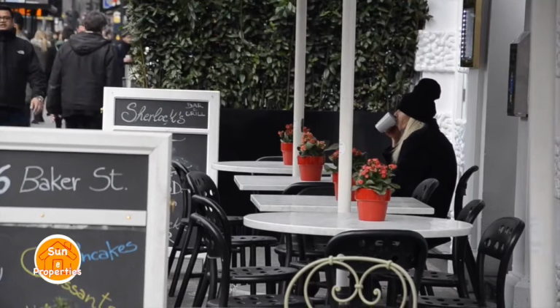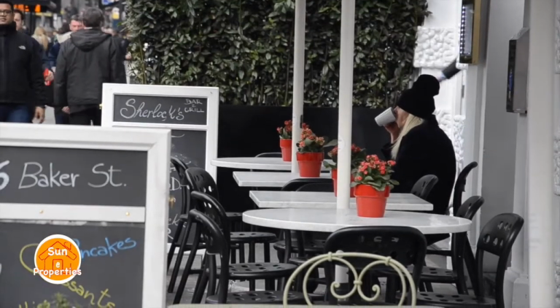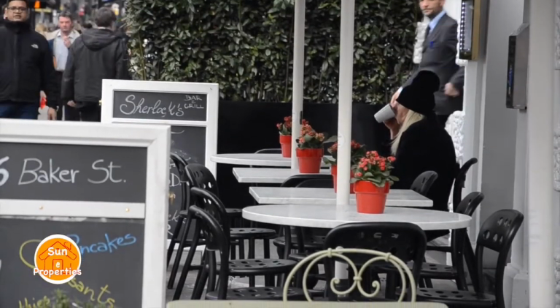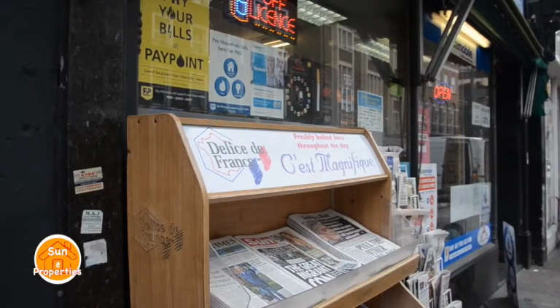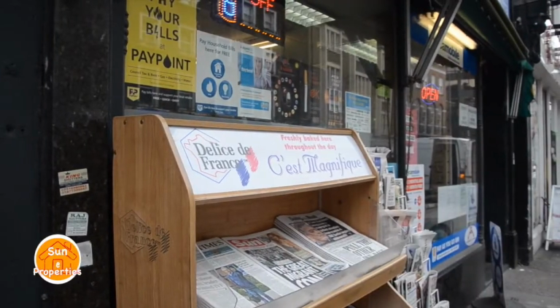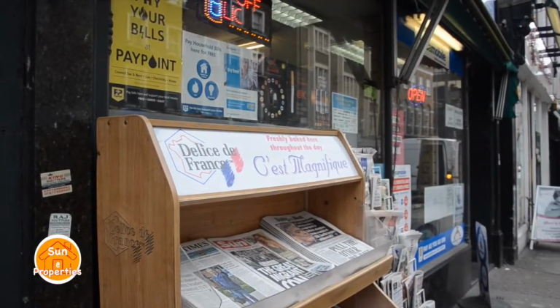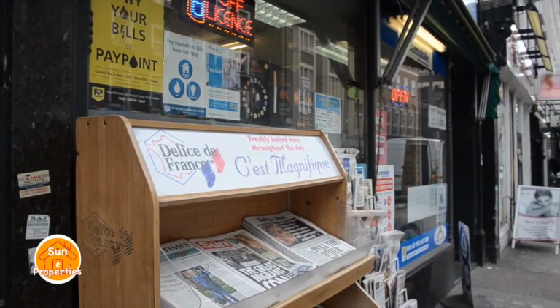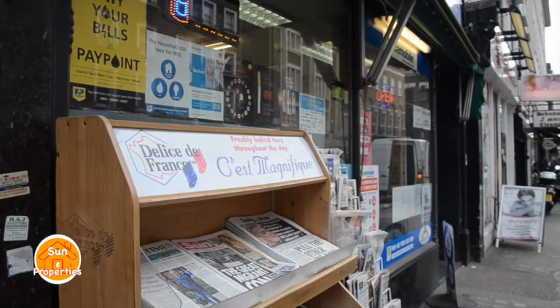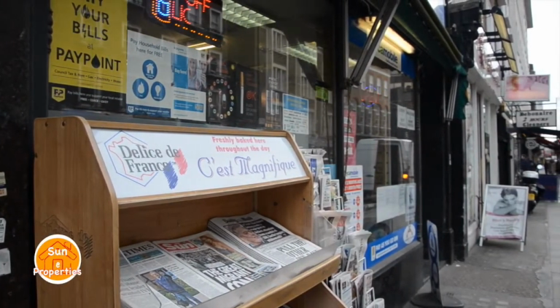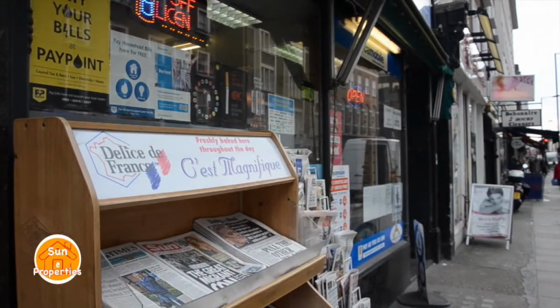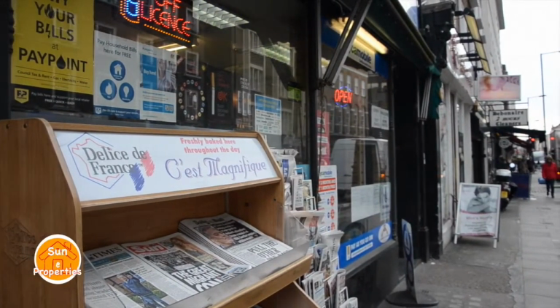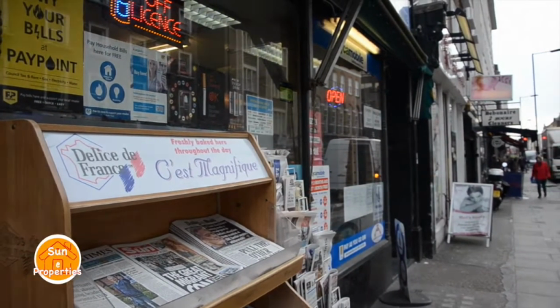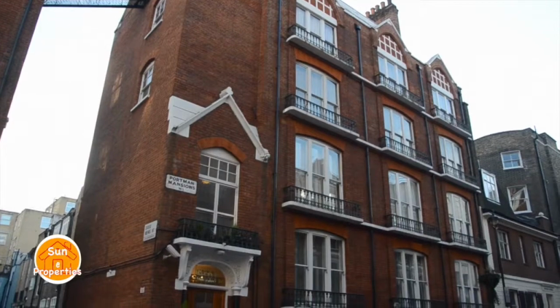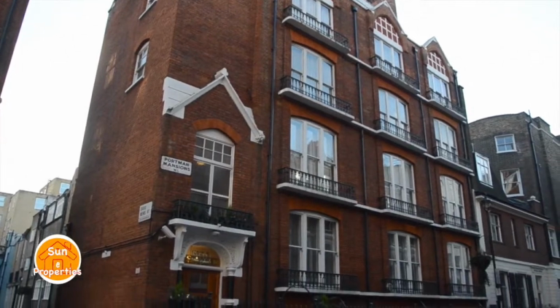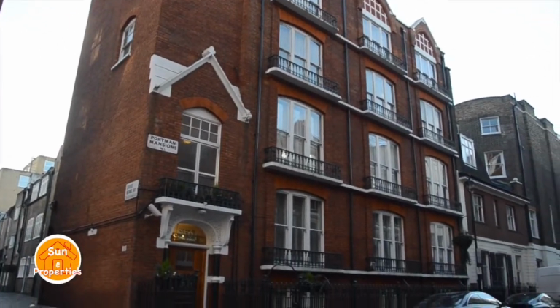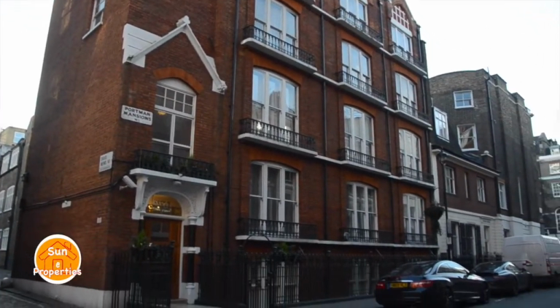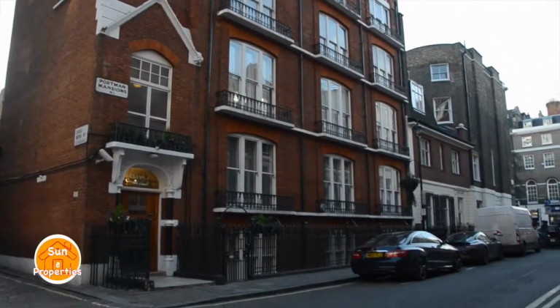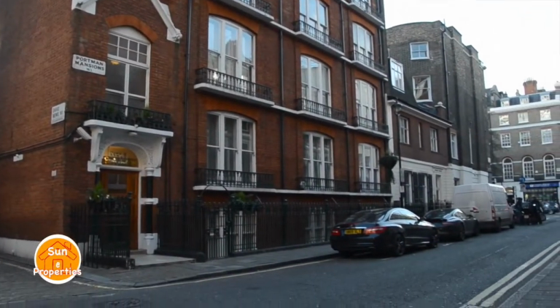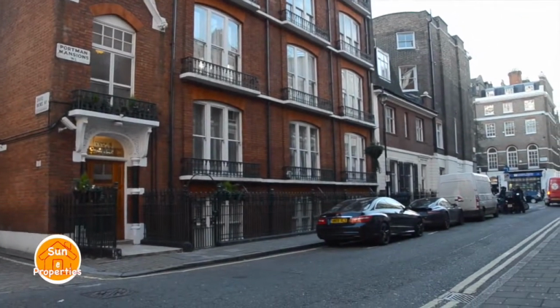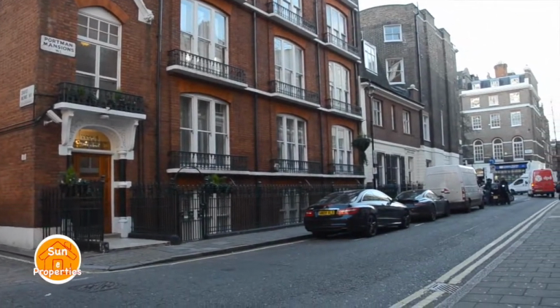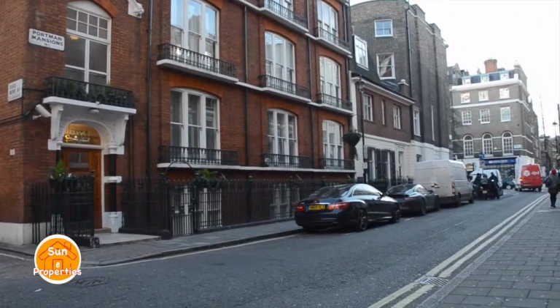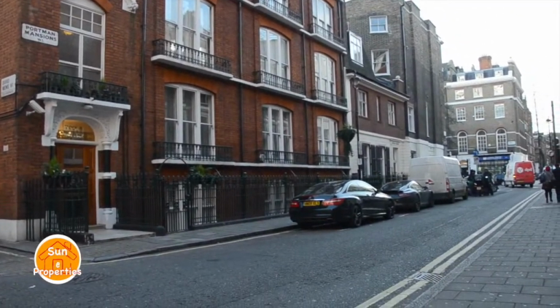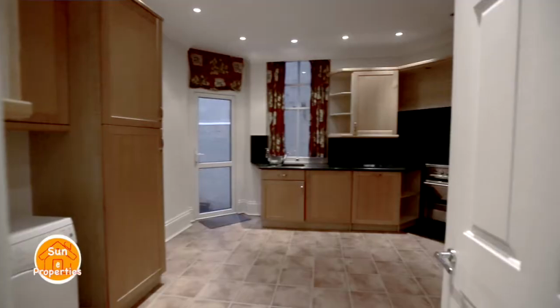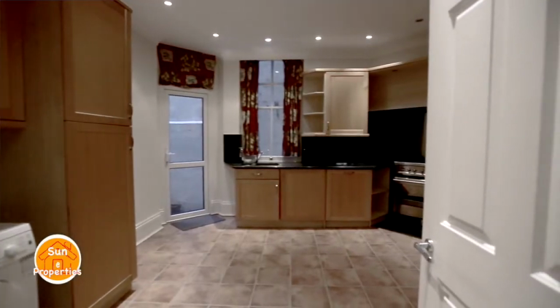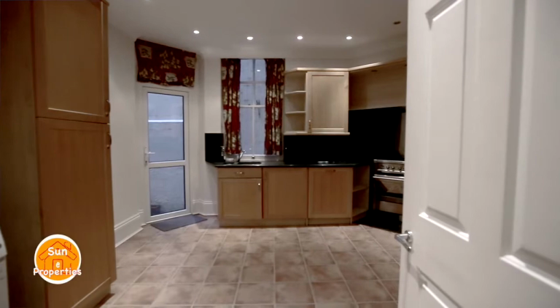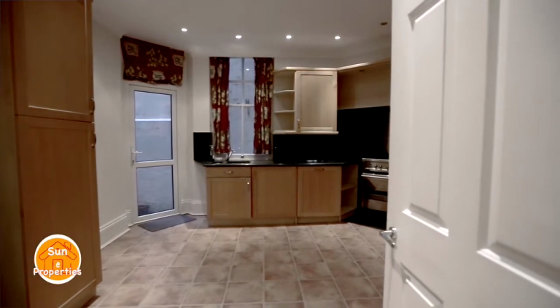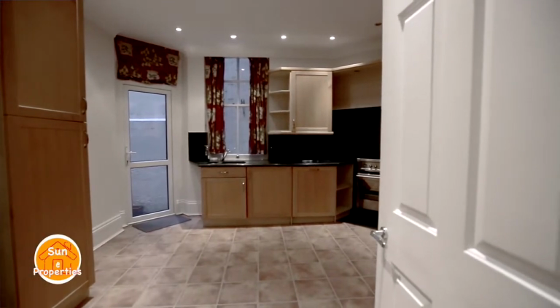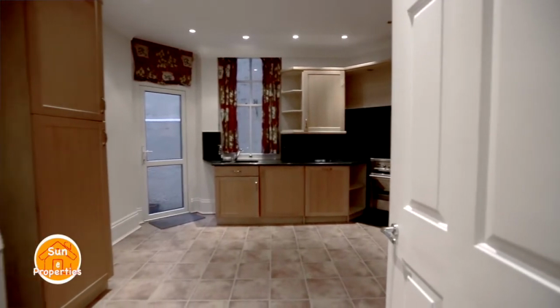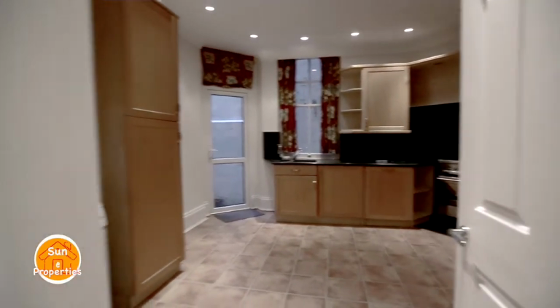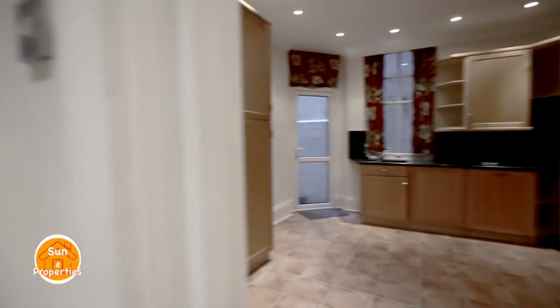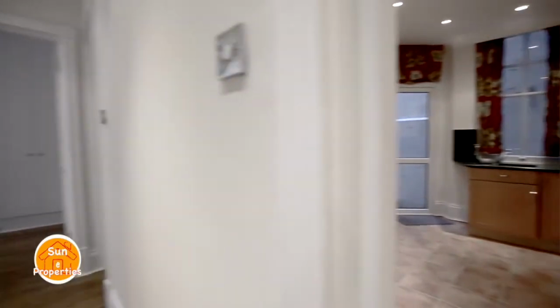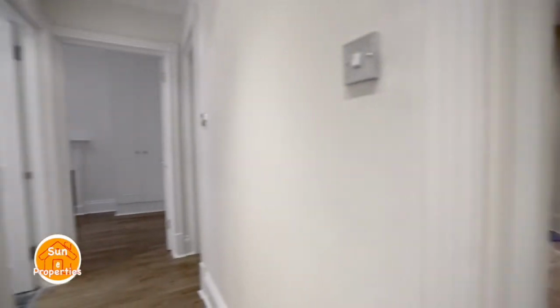Situated in the heart of London in the Marylebone area, this really is the ideal home for professionals or families who want quick access to the city of London and are looking for many services and facilities with a cosmopolitan atmosphere.